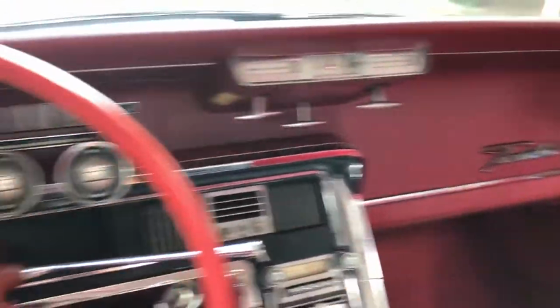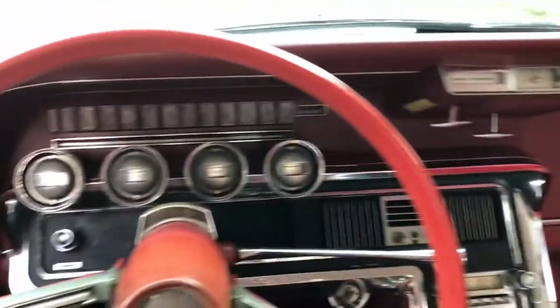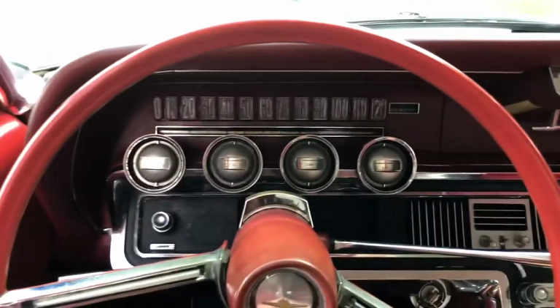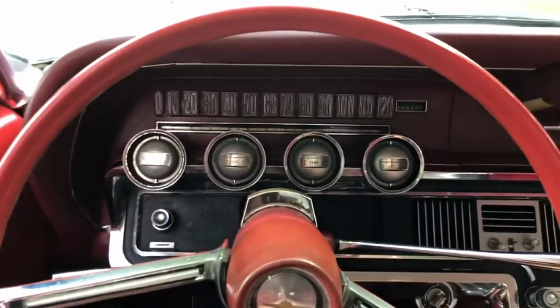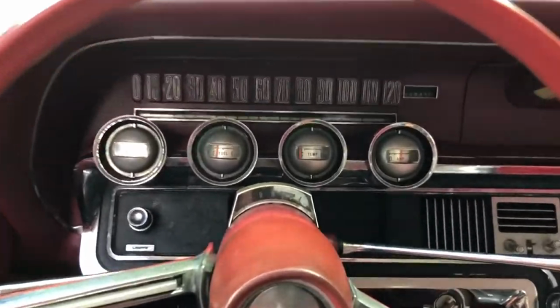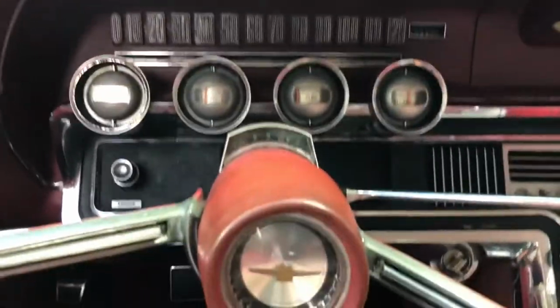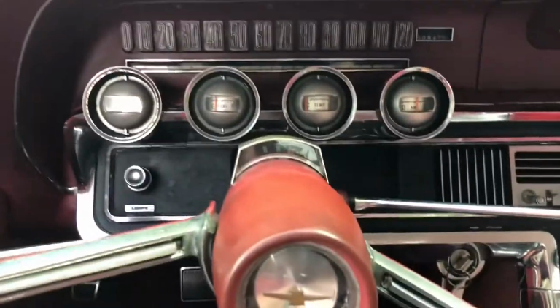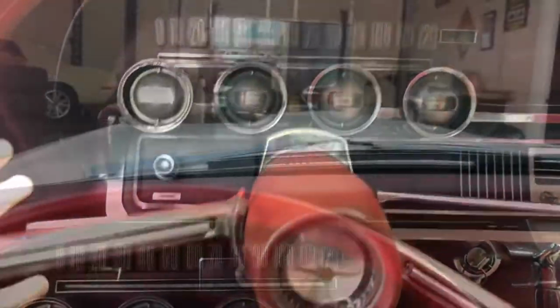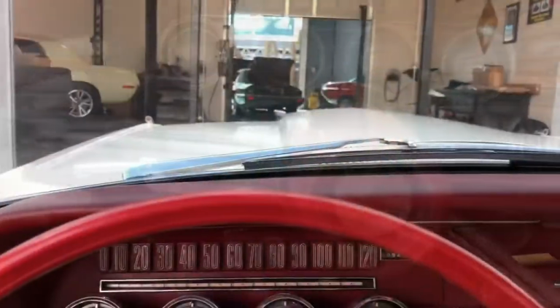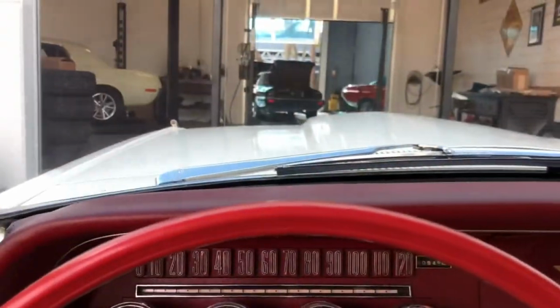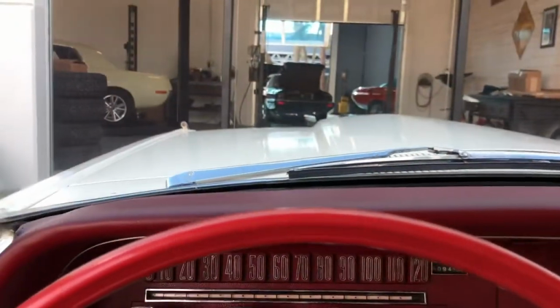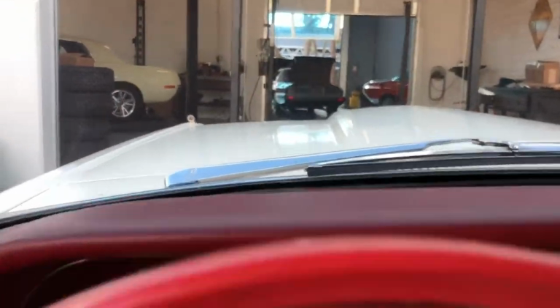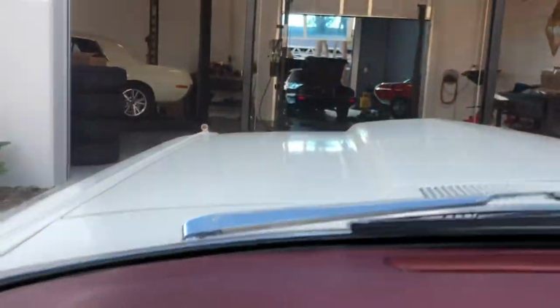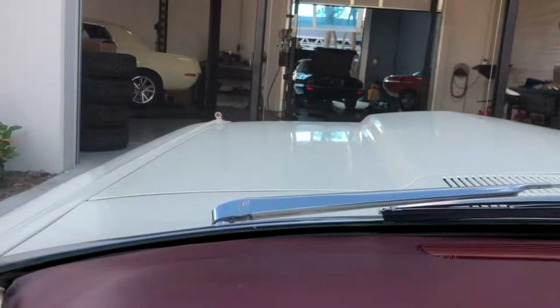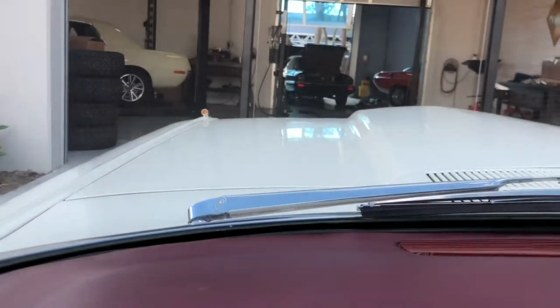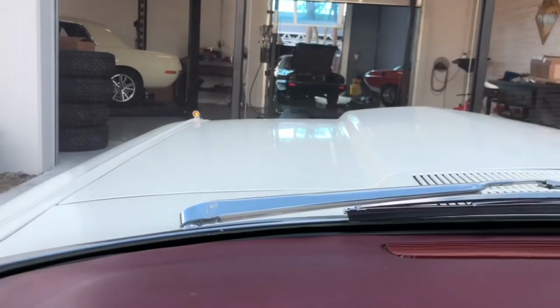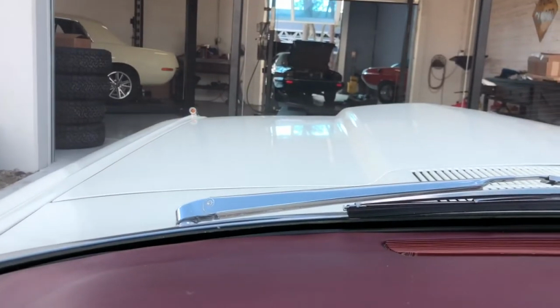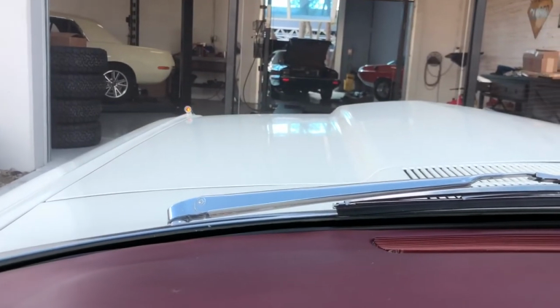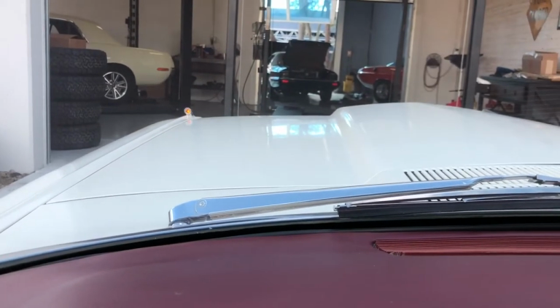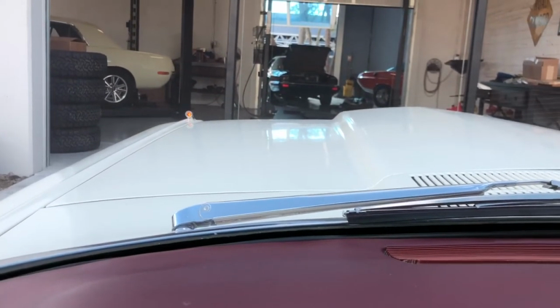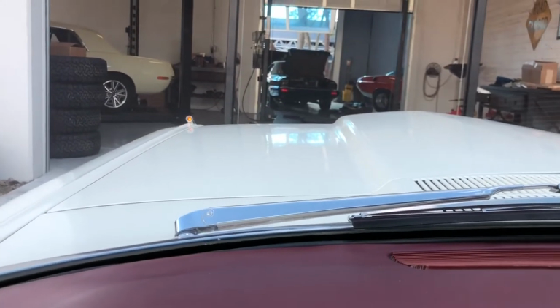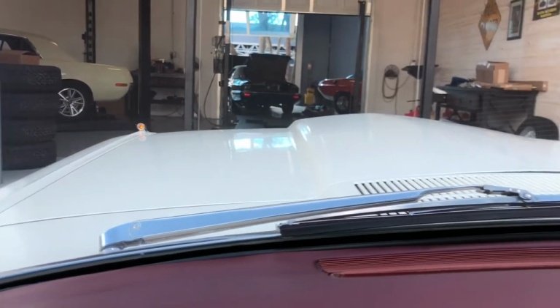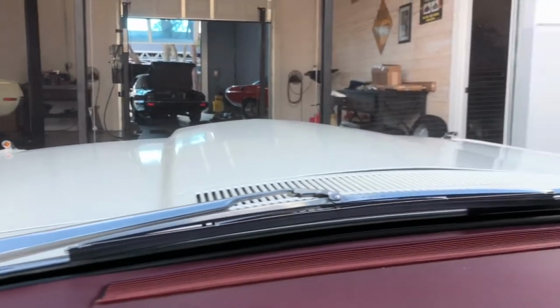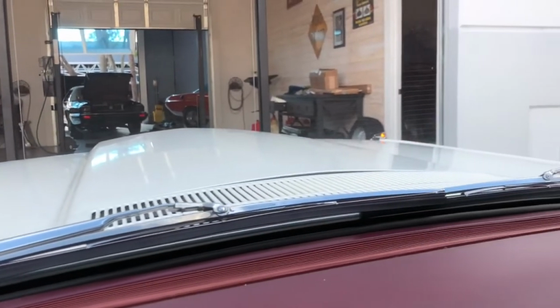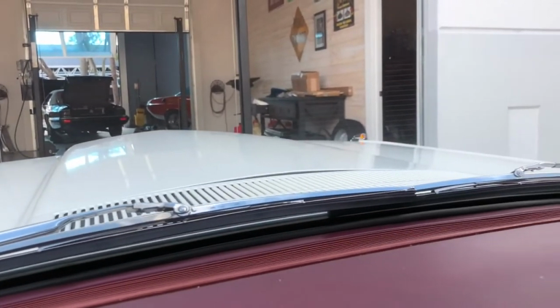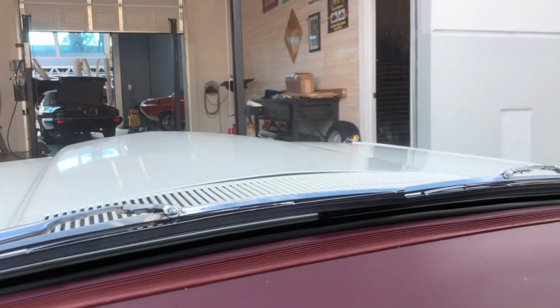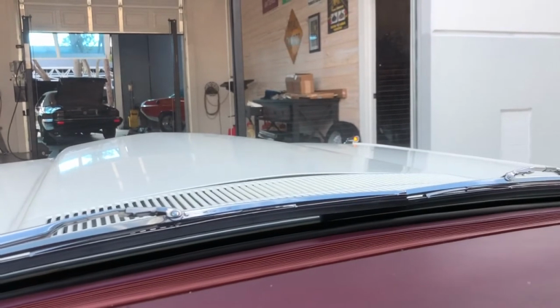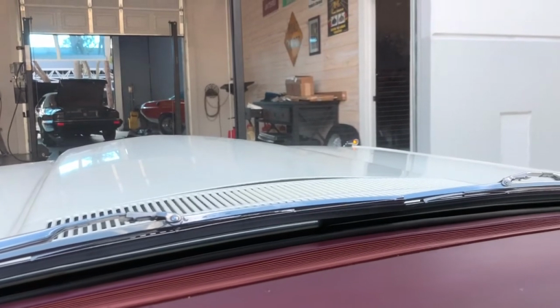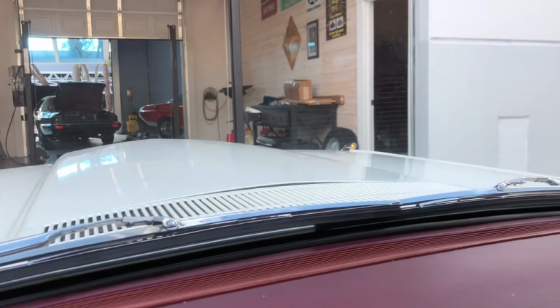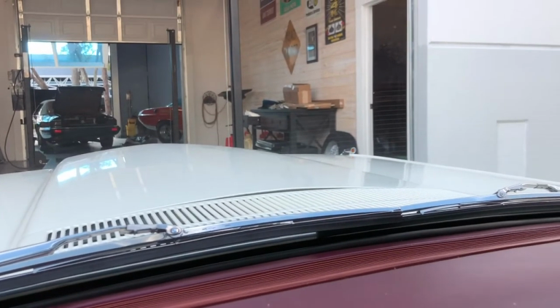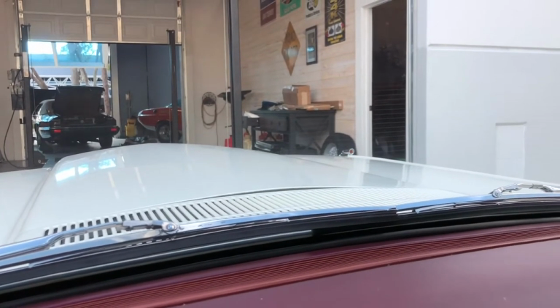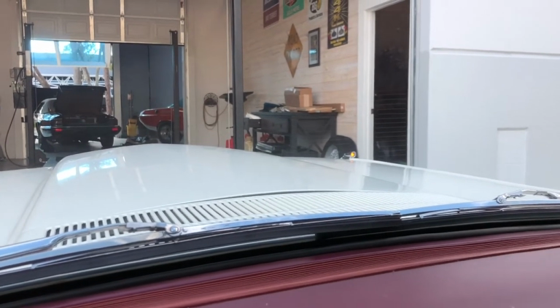I also wanted to show you, before I put it on the lift, that the blinkers do work — you can see the little lights on the corner there. So old-school, but how cool is that?